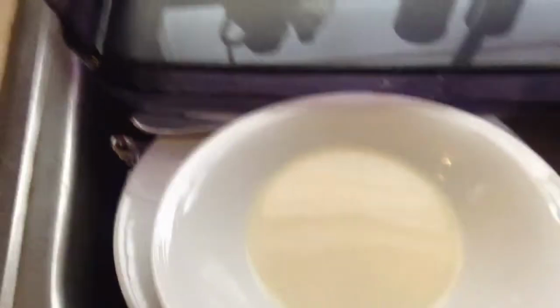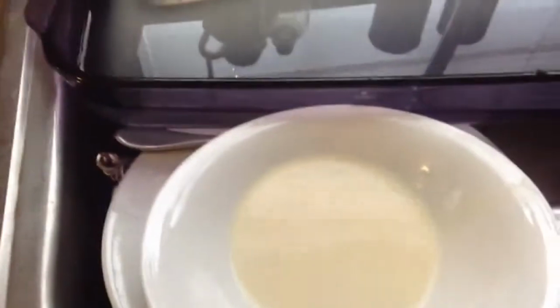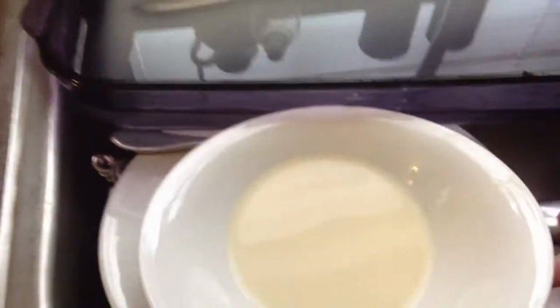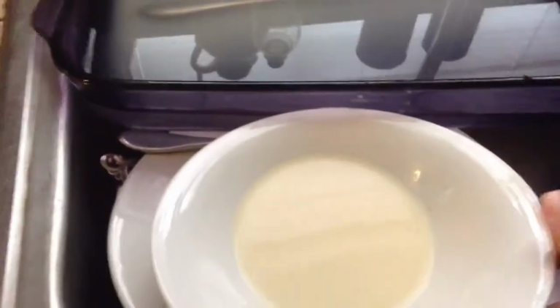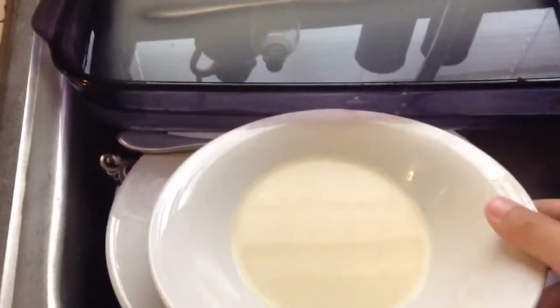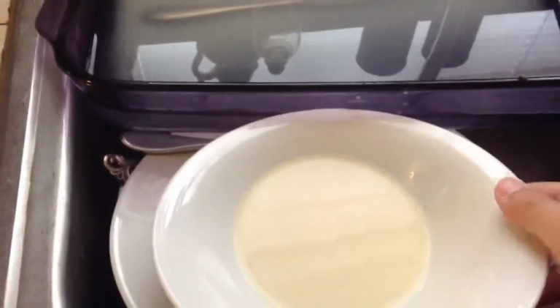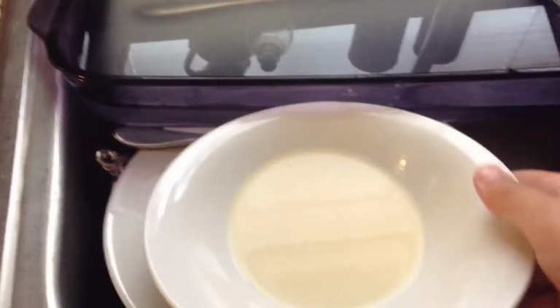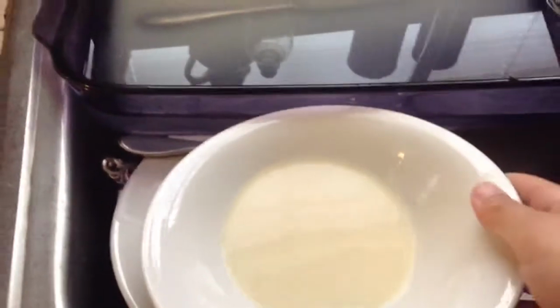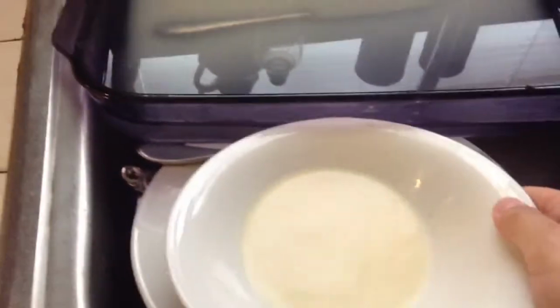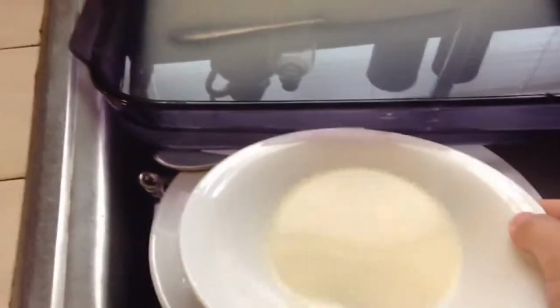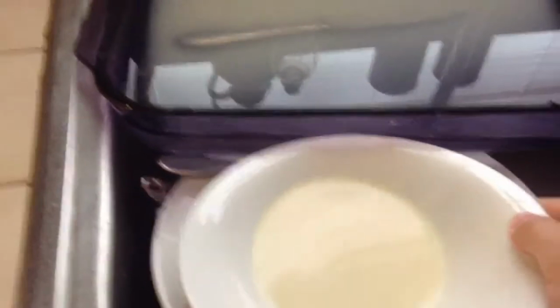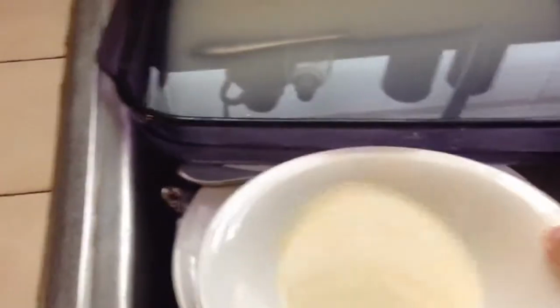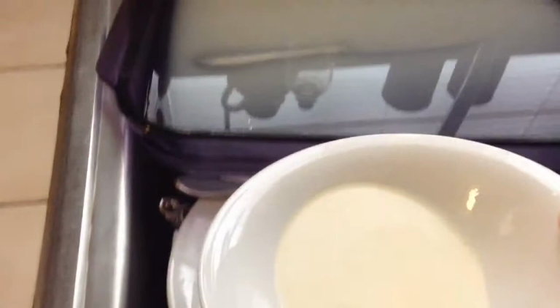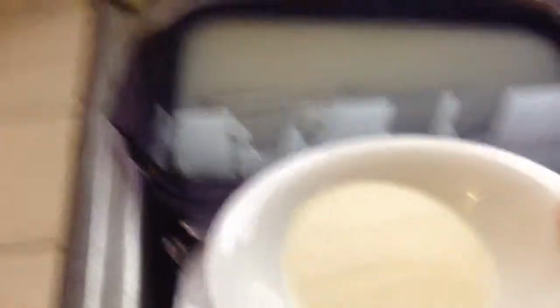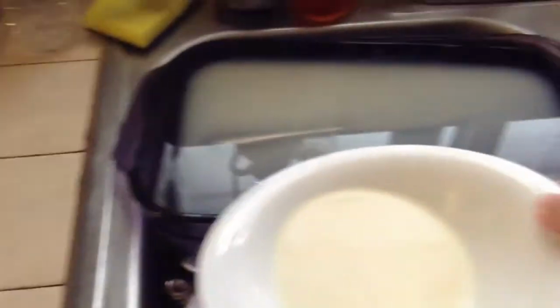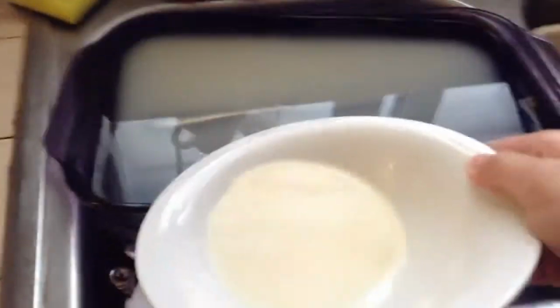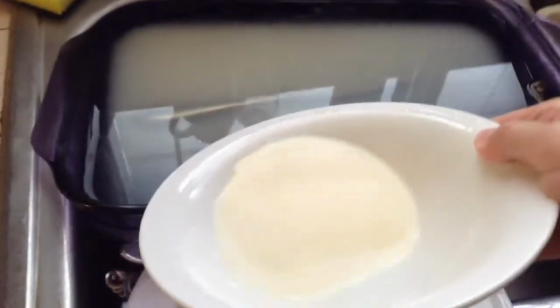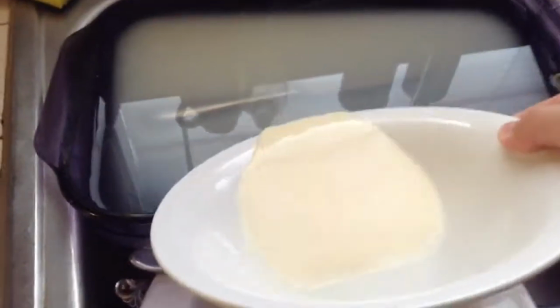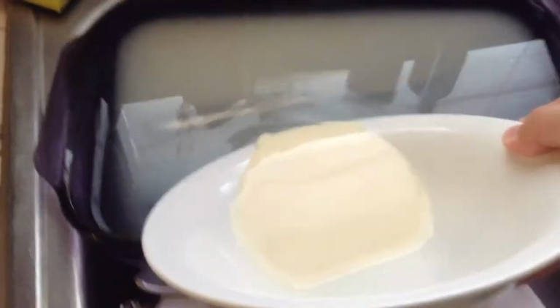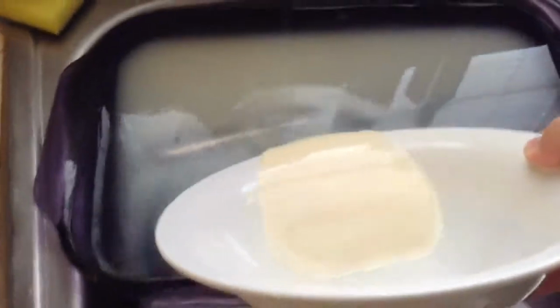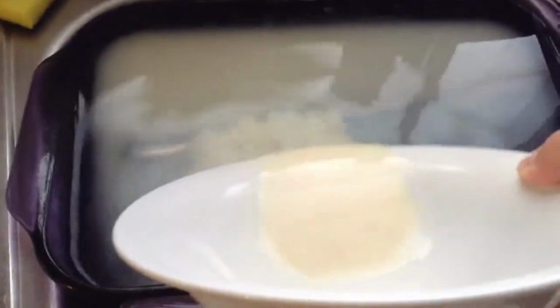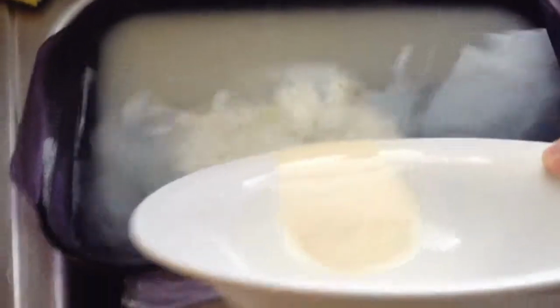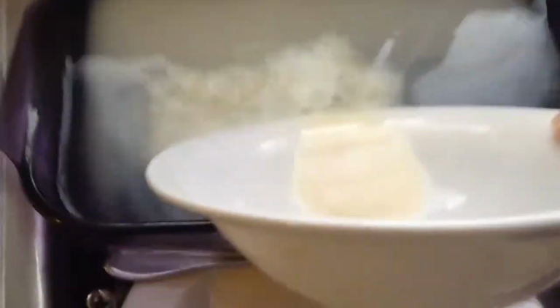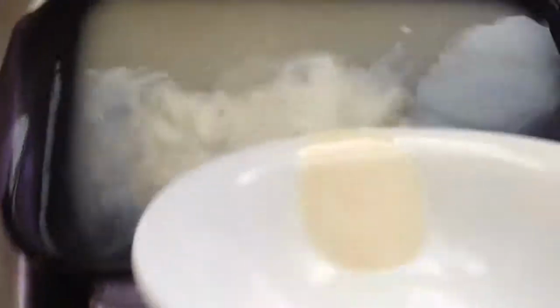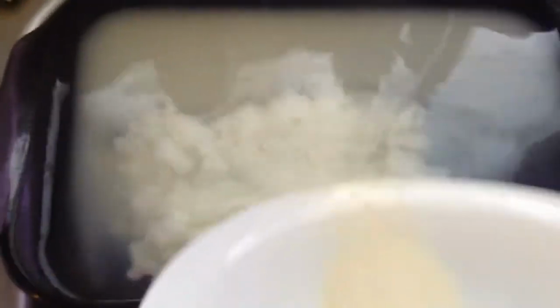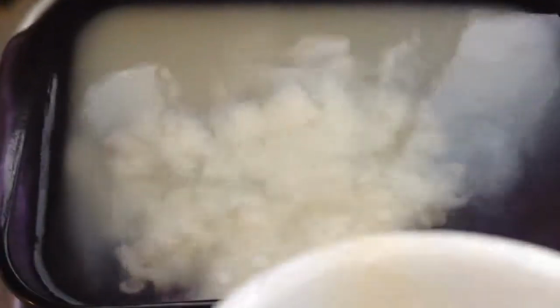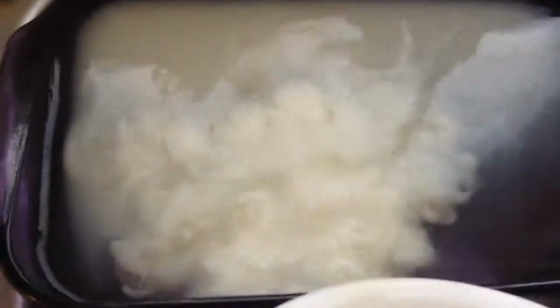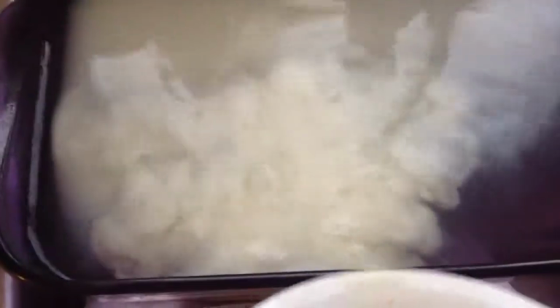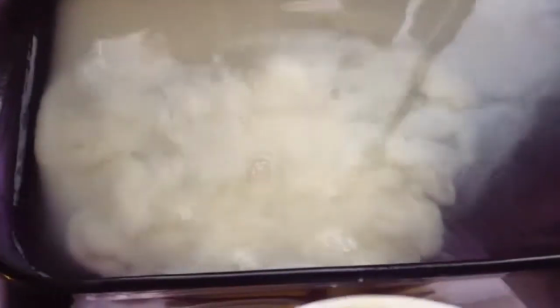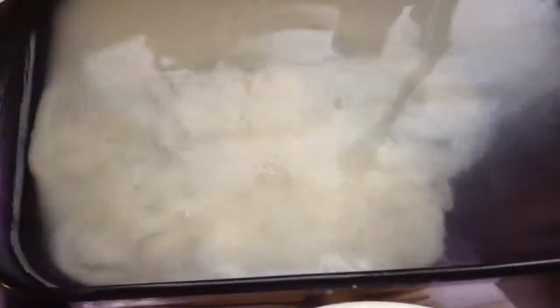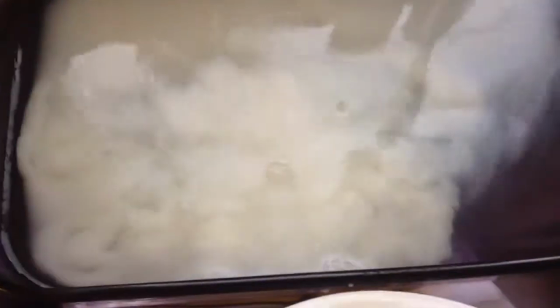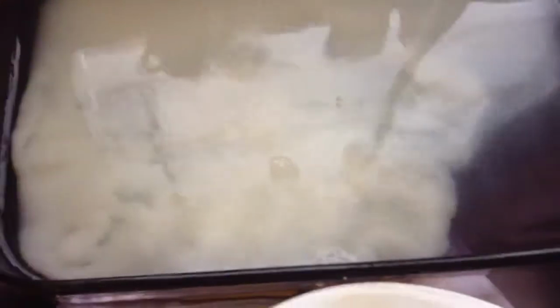Another thing you need to do is take the bowl of milk, pour it in, and it makes a milk cloud.